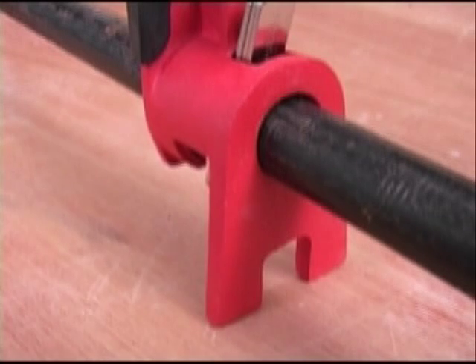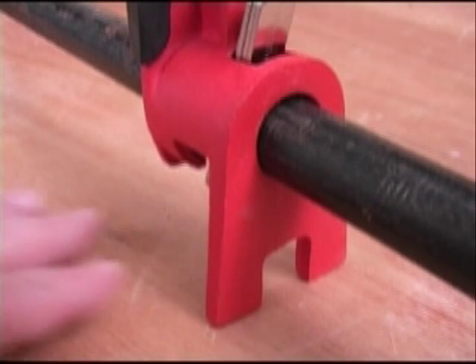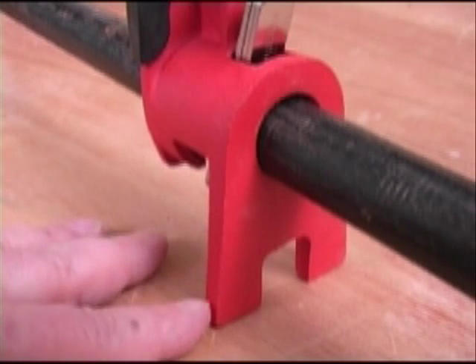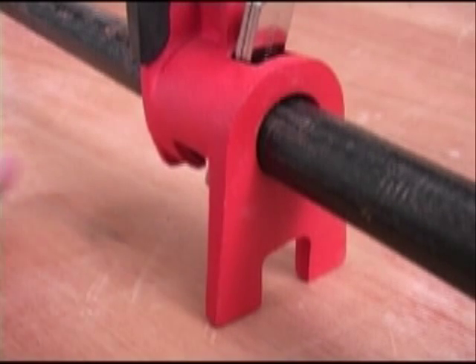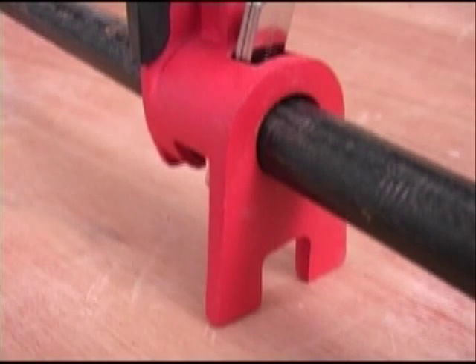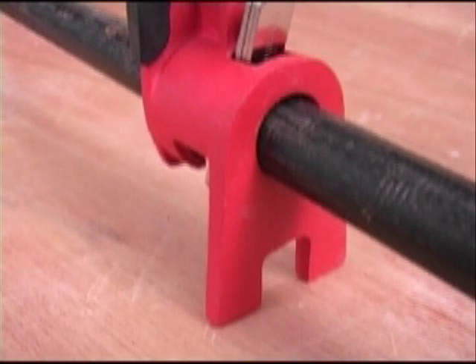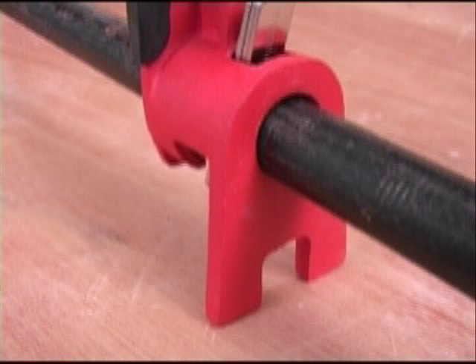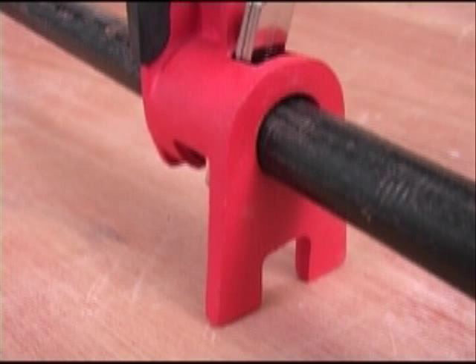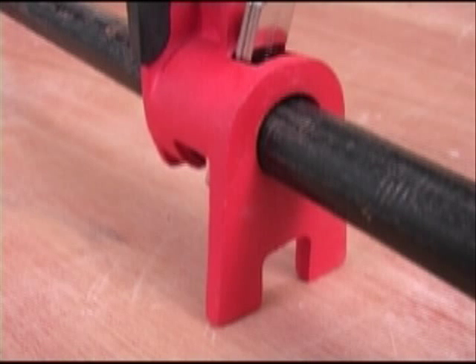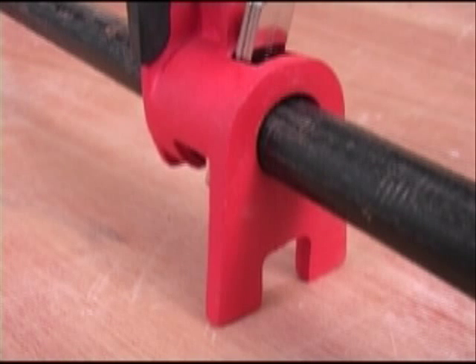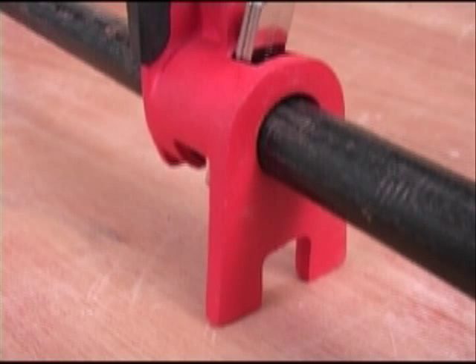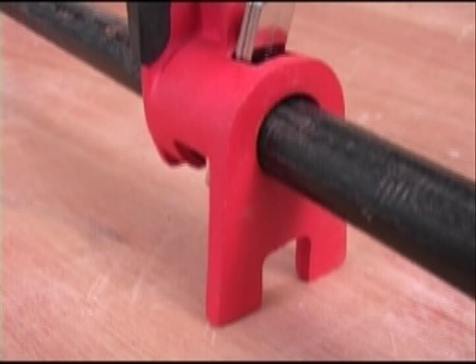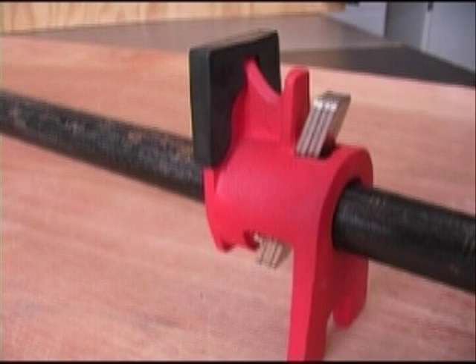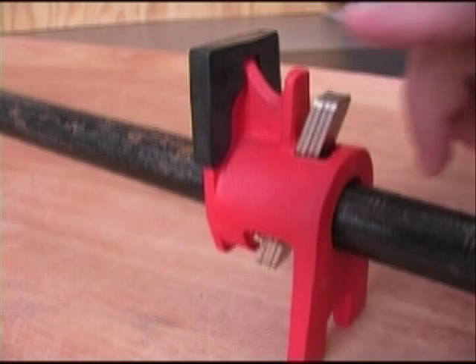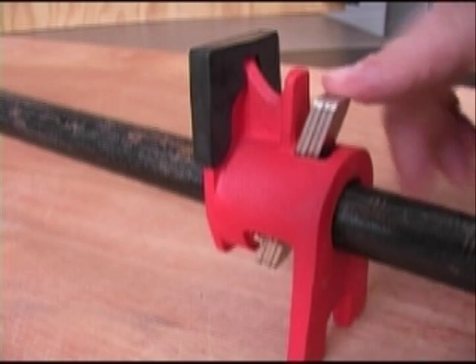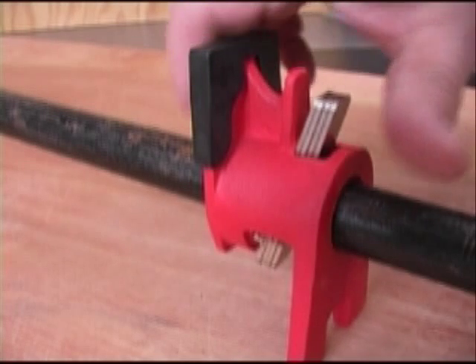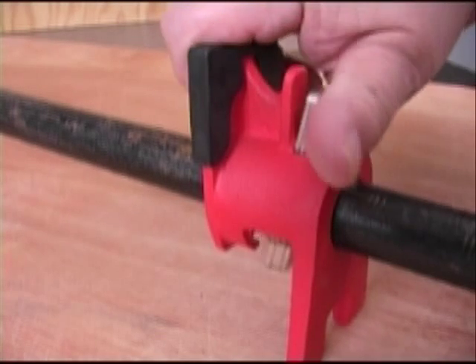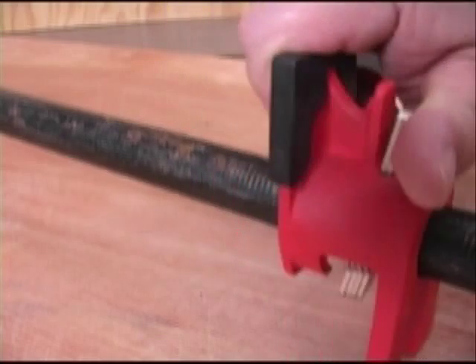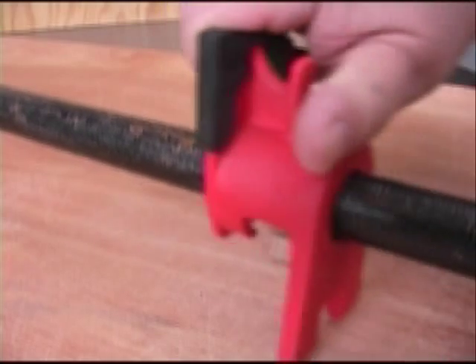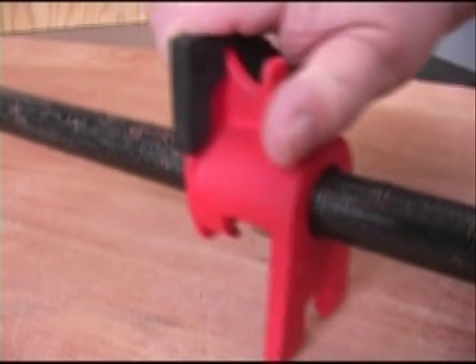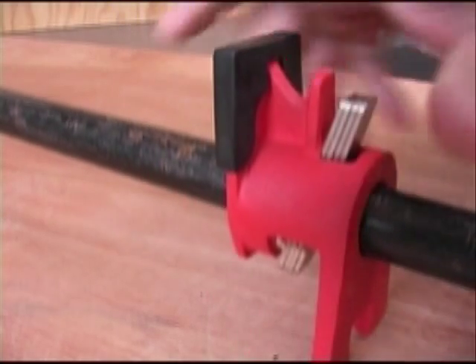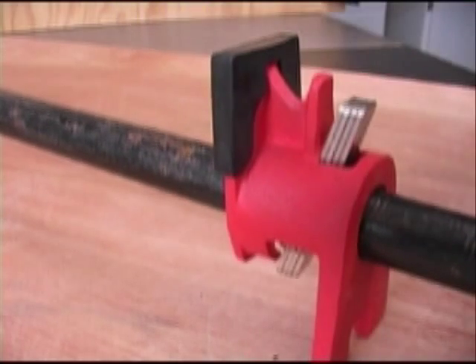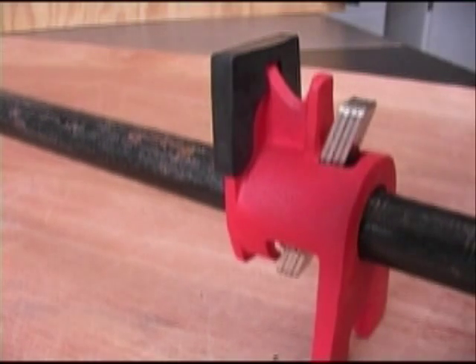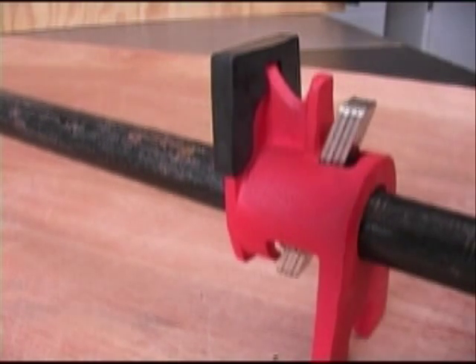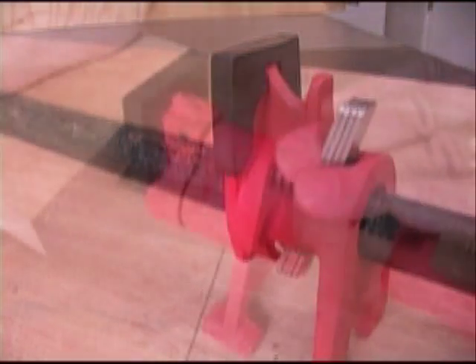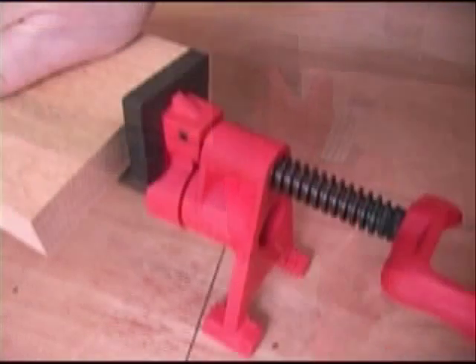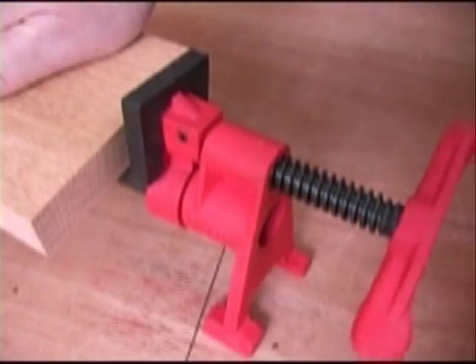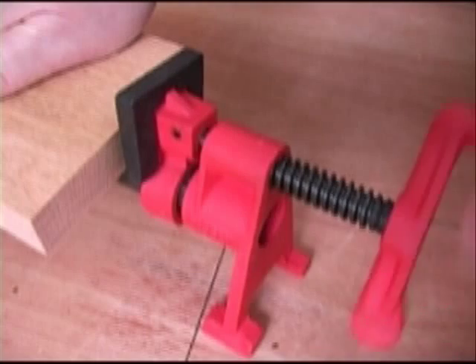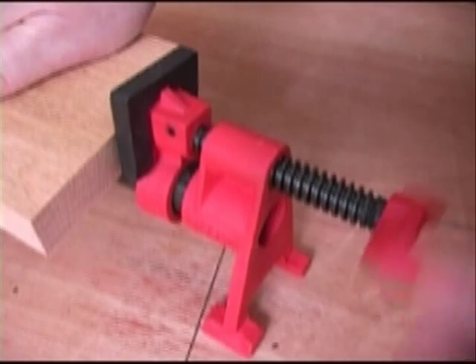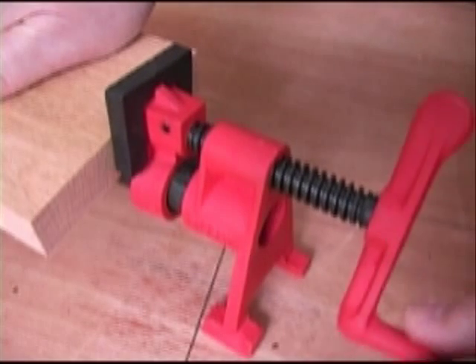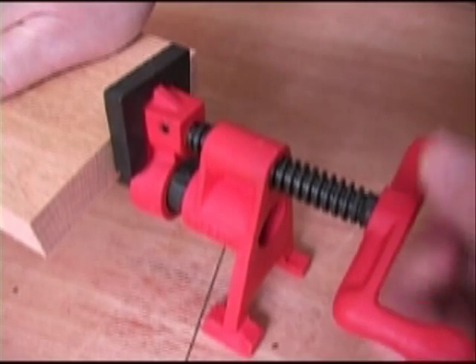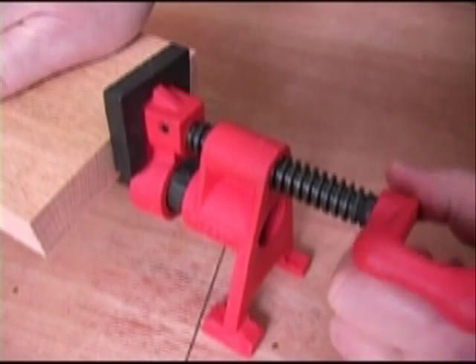The sliding jaw also has tall, wide legs that keep the bar level and the clamp stable. The clutch plates that lock the sliding jaw are very precisely made and easy to use. All of these features add up to a pipe clamp that's very easy to use.